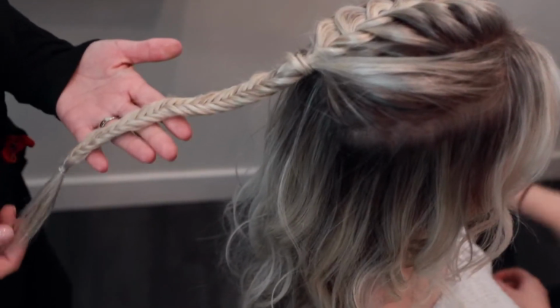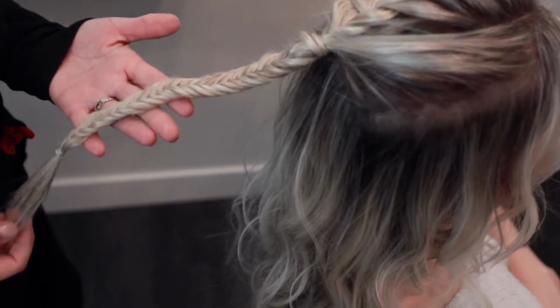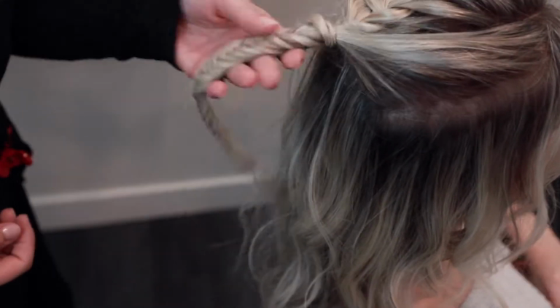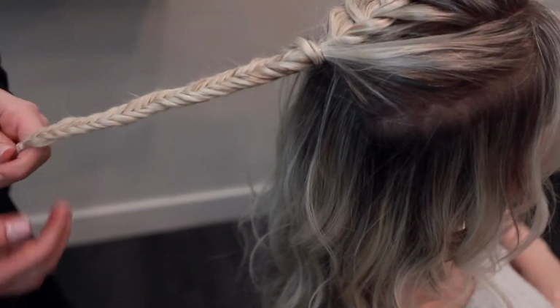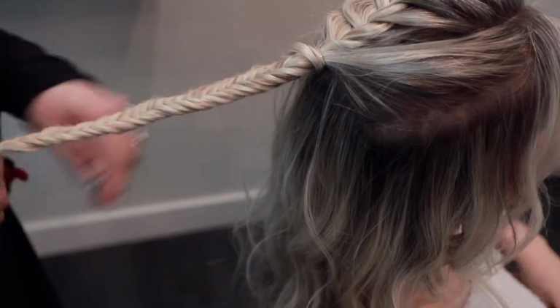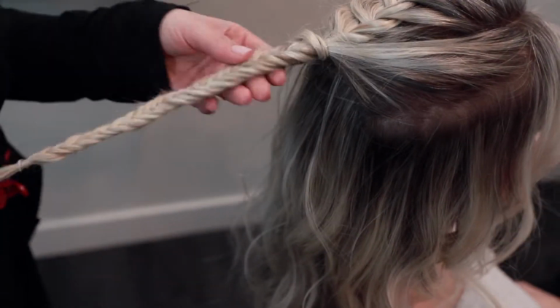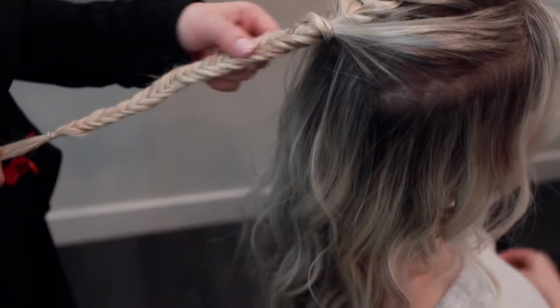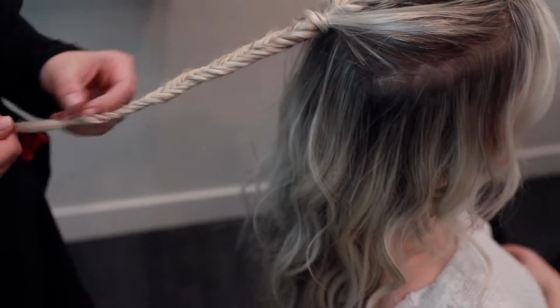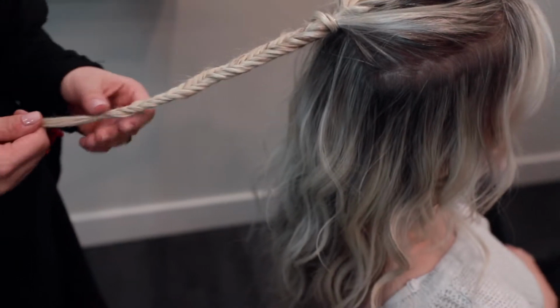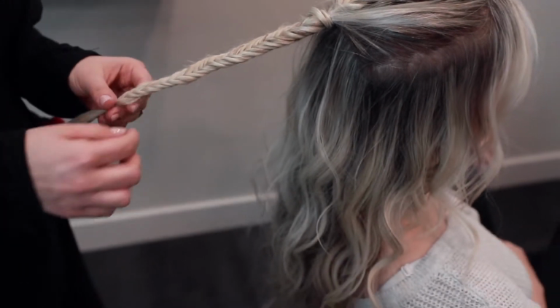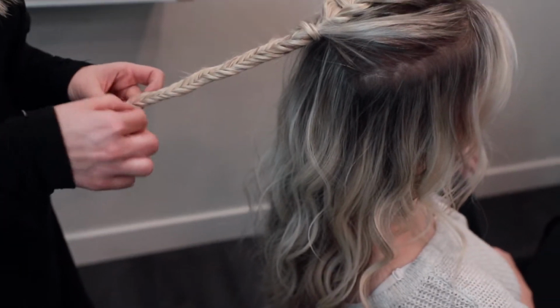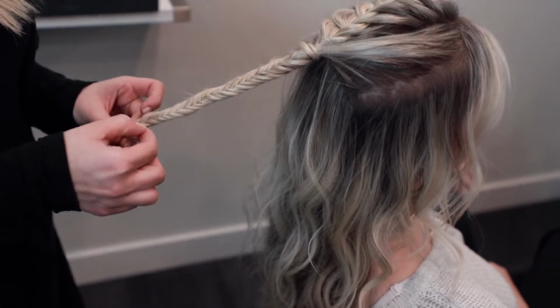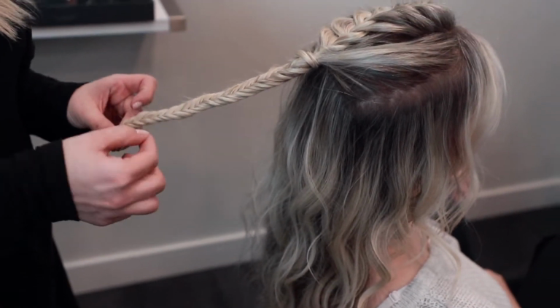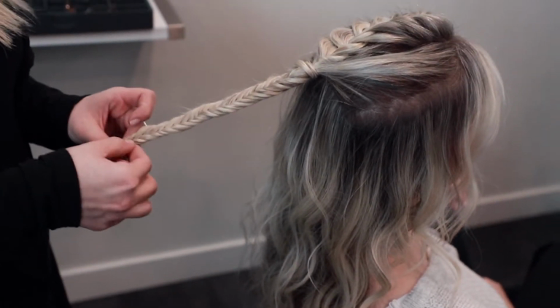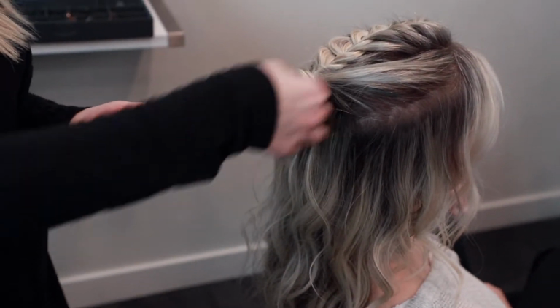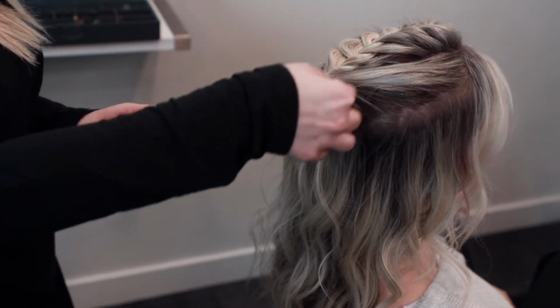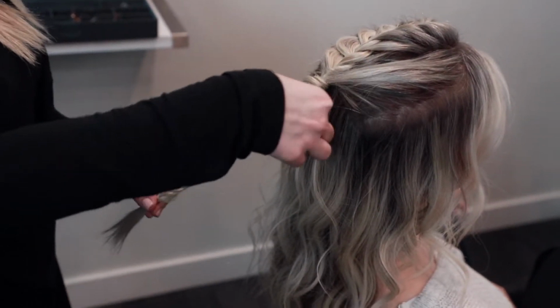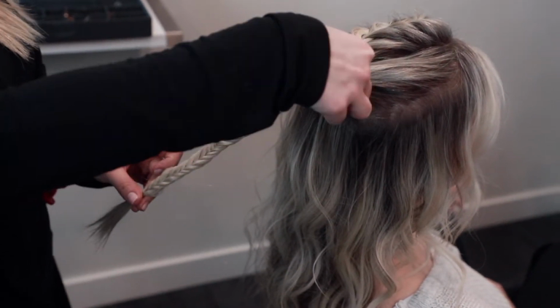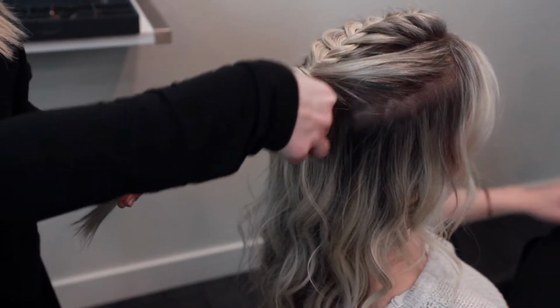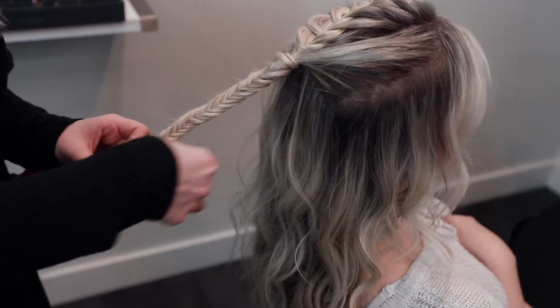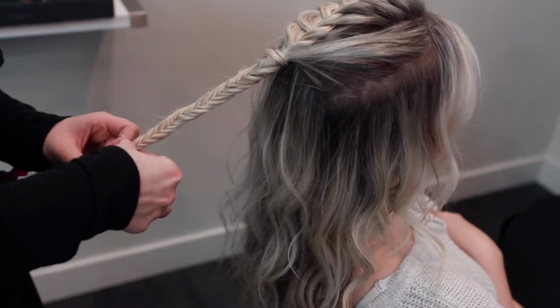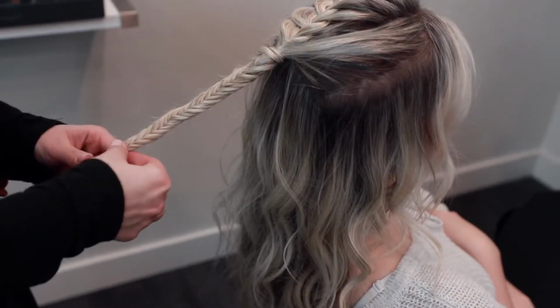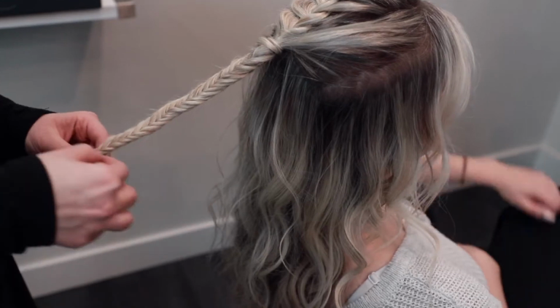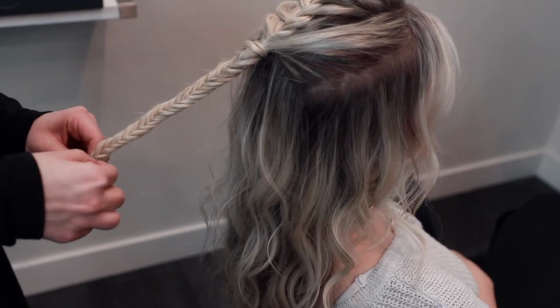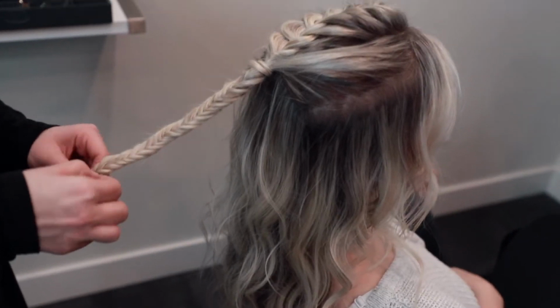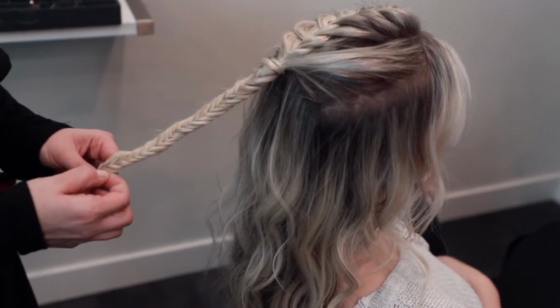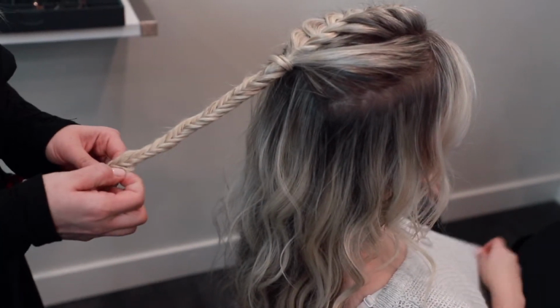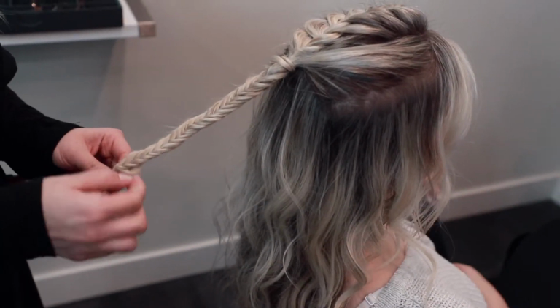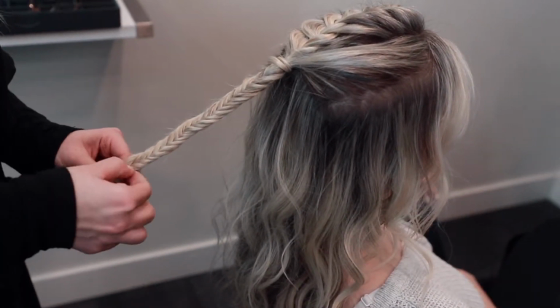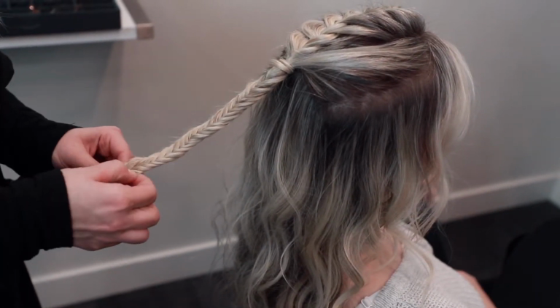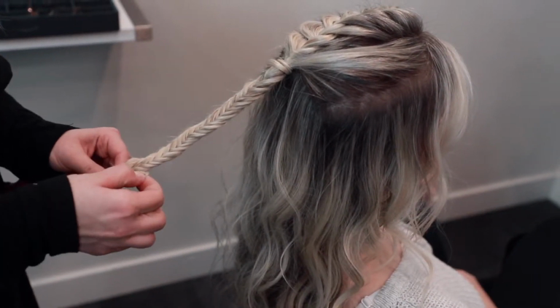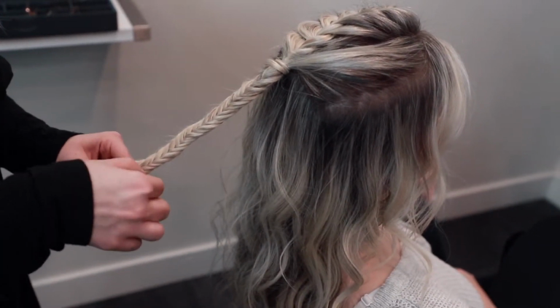So once you have your tight fishtail braid, again, start from the bottom and work your way up. If you pull these, it's going to make these two types pull out. So you're just going to take section by section and expand them.